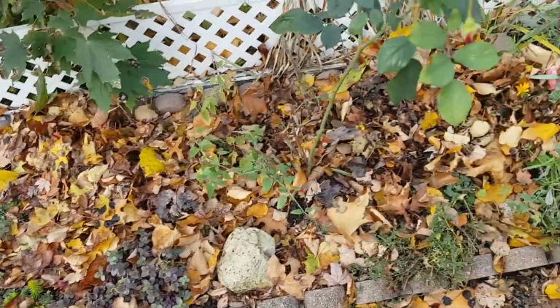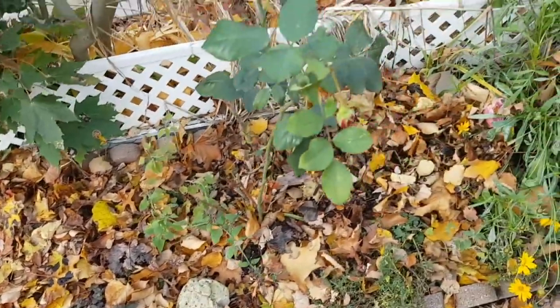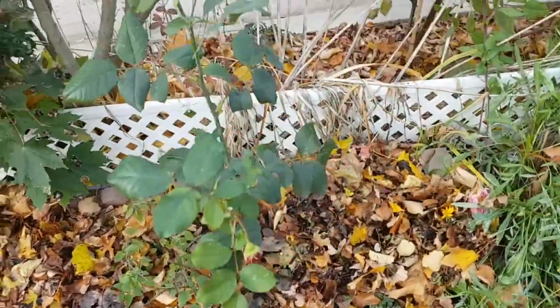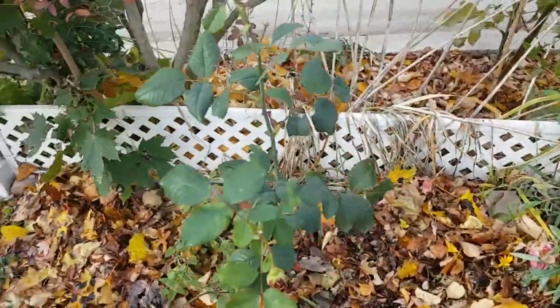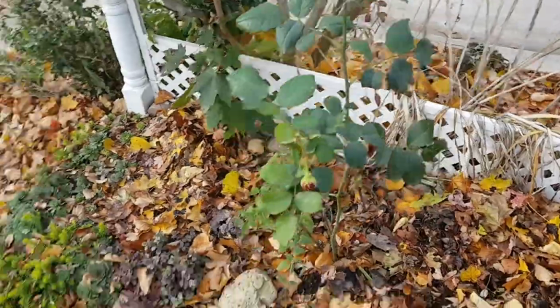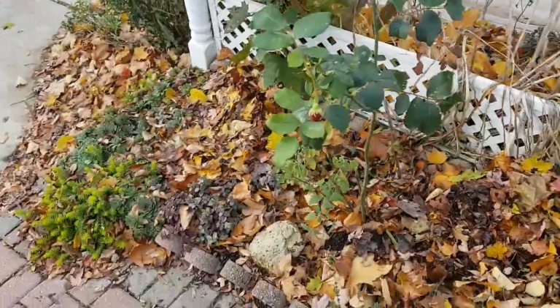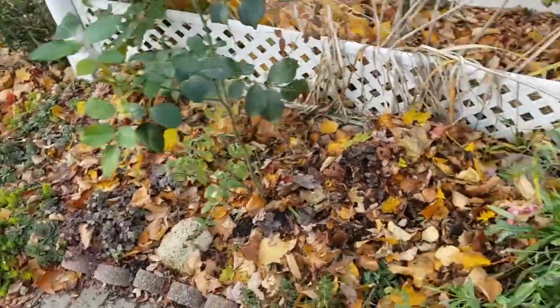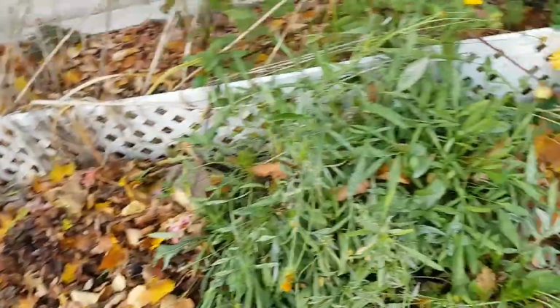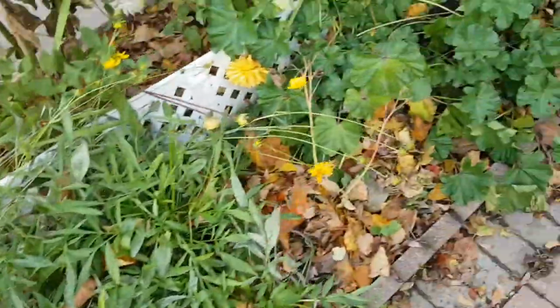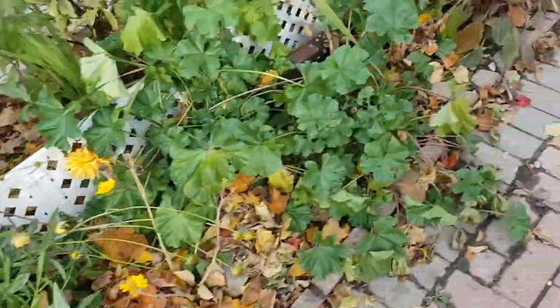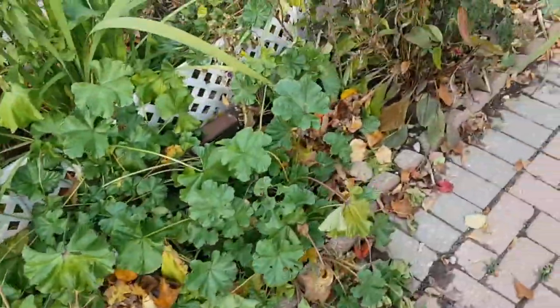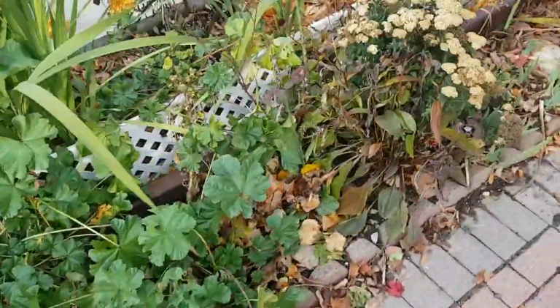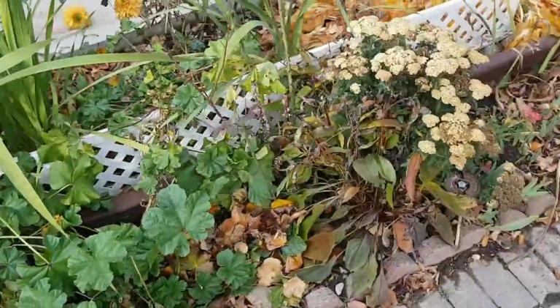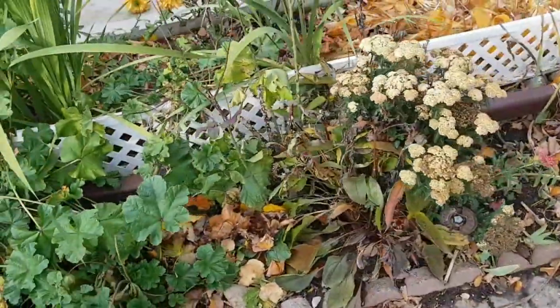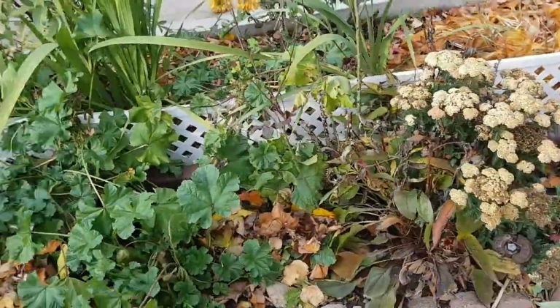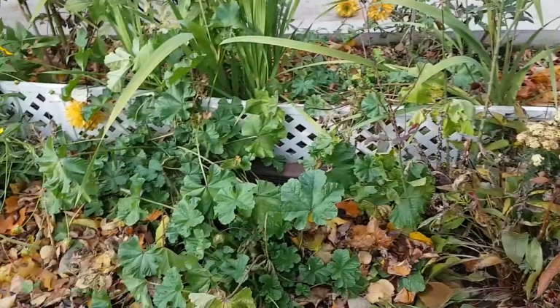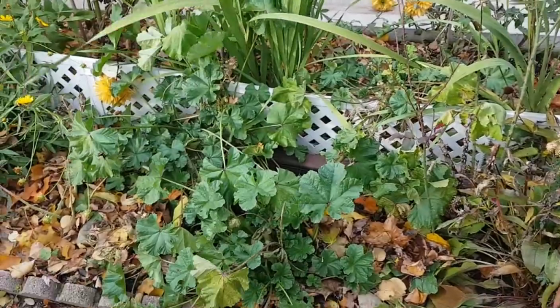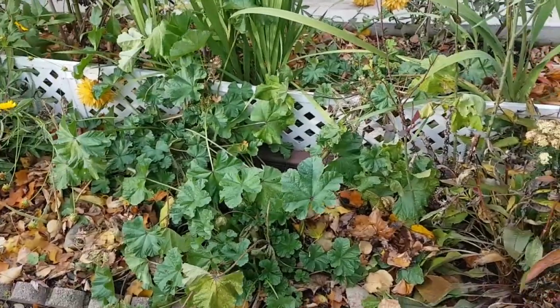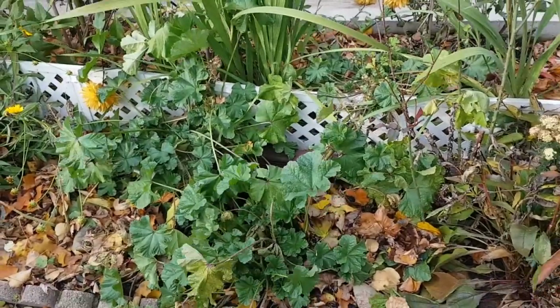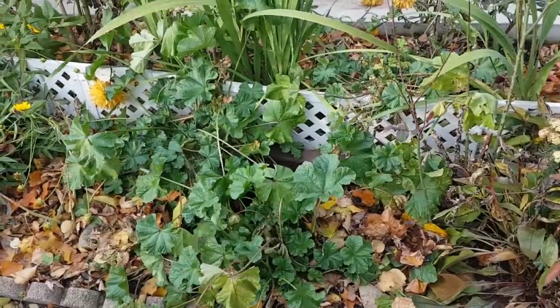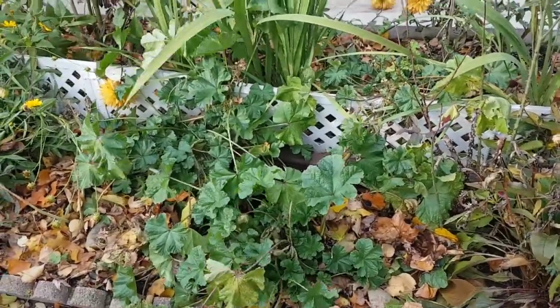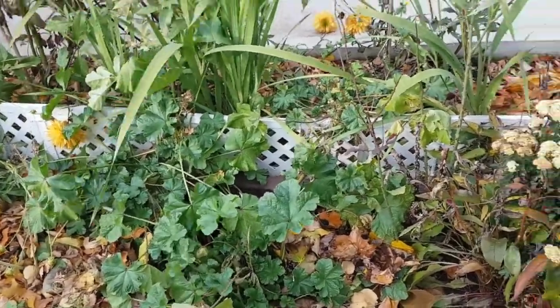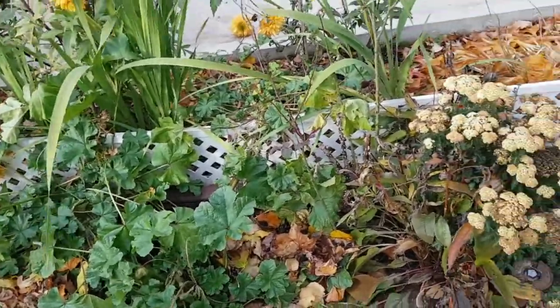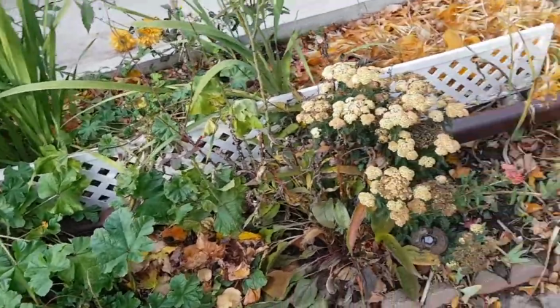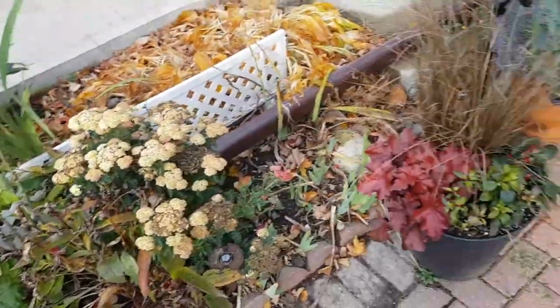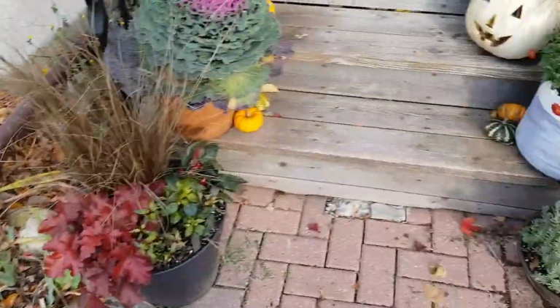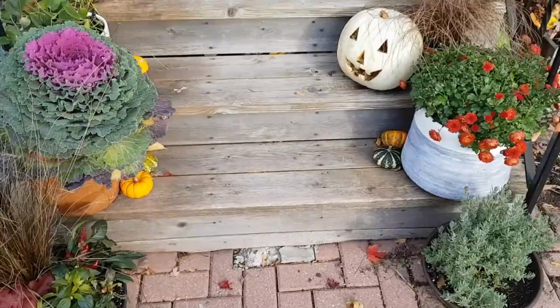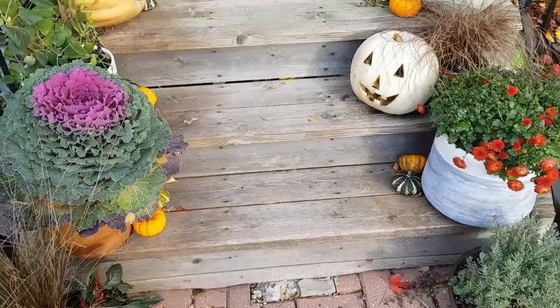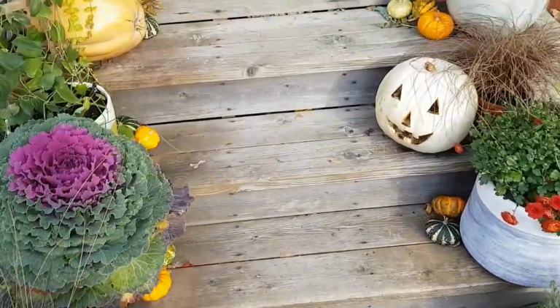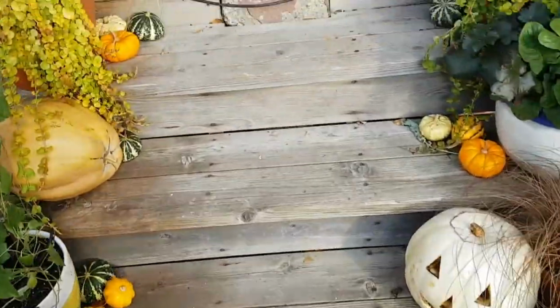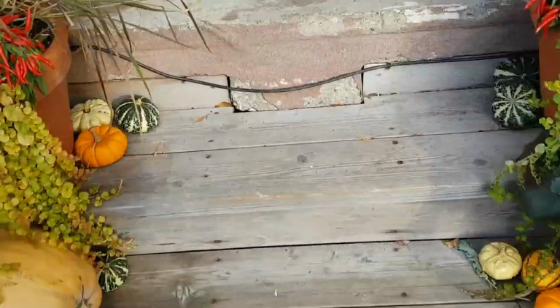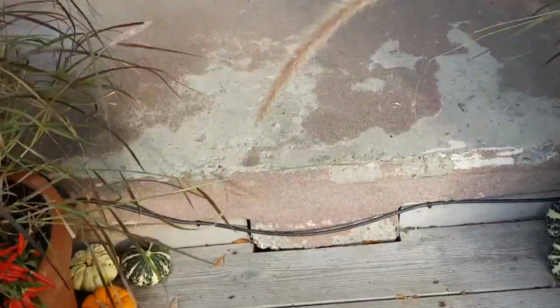Over here is my little sedum and succulent area, and I put some leaves on that as well. This rose I got from my neighbor, and then this rose over here. Everything looks kind of messy right now, but it looks a lot nicer in the summer.